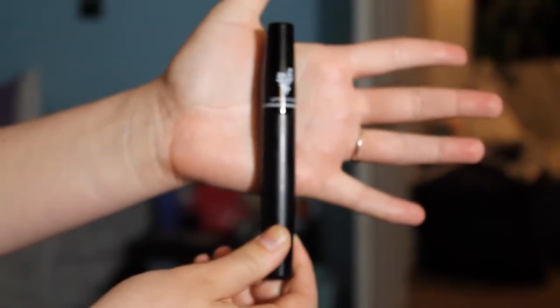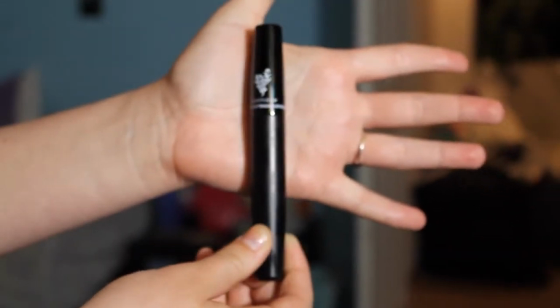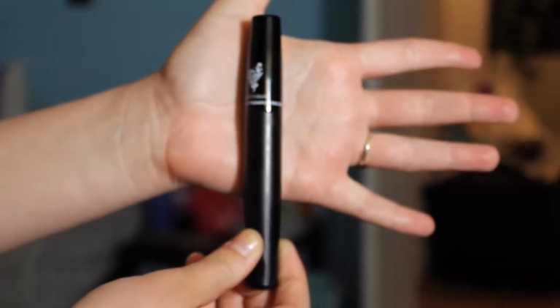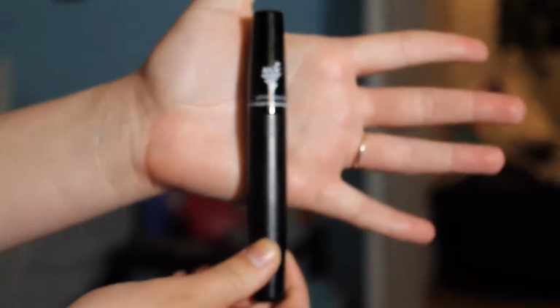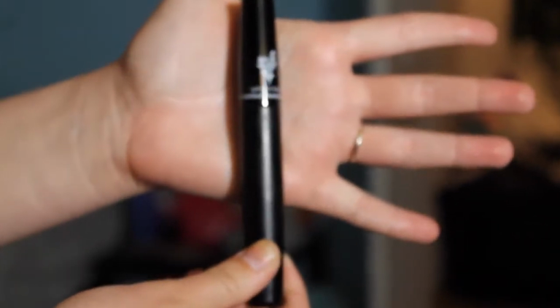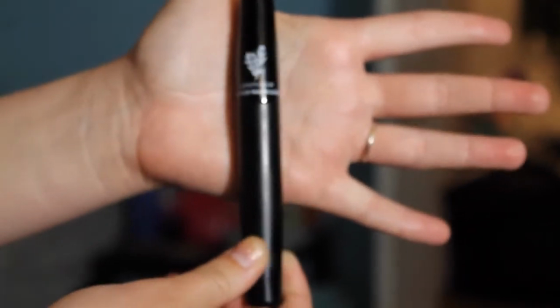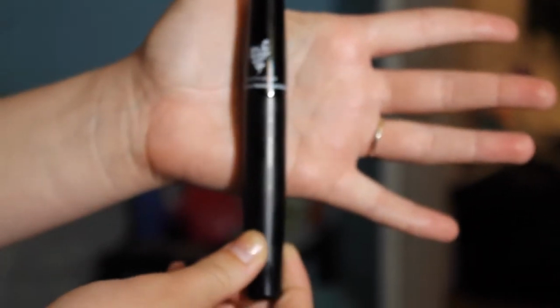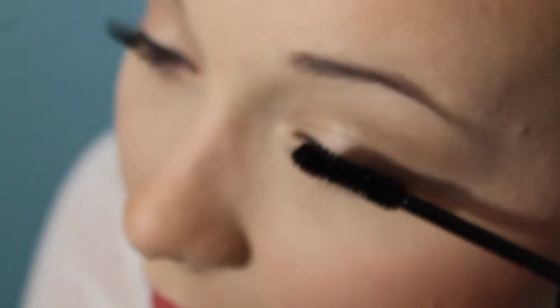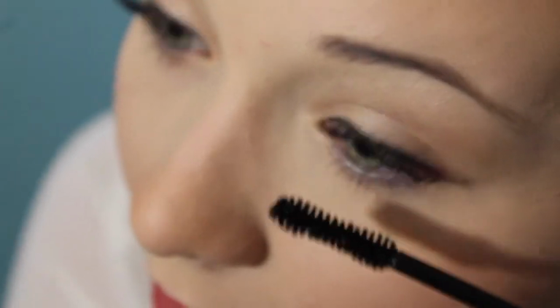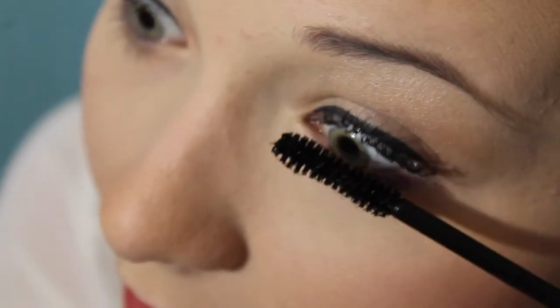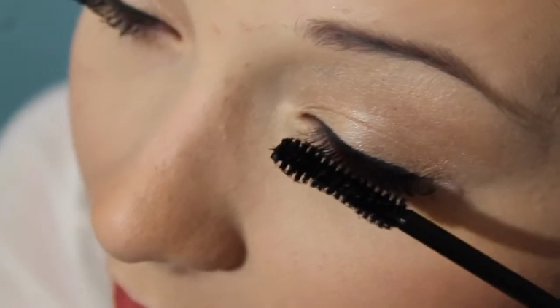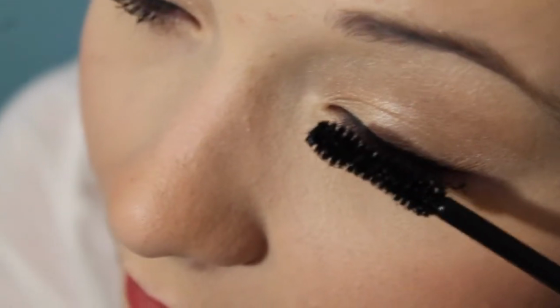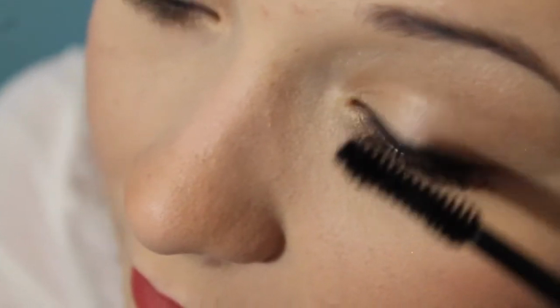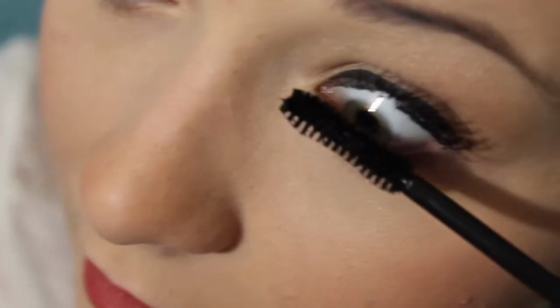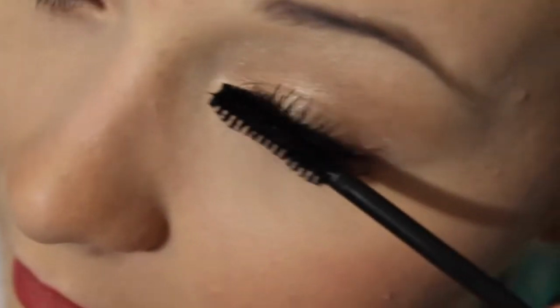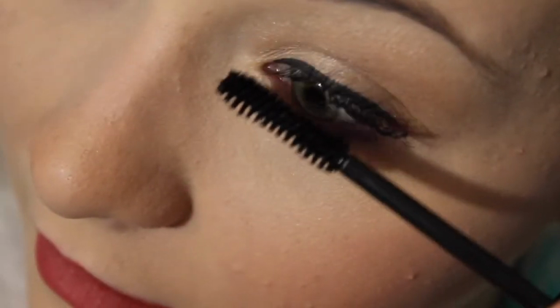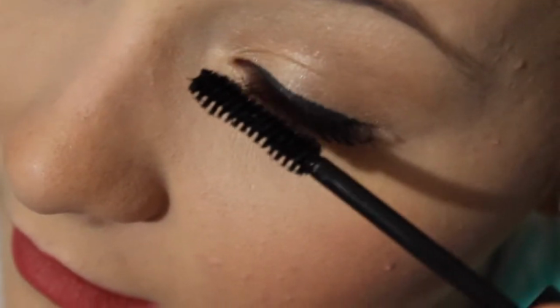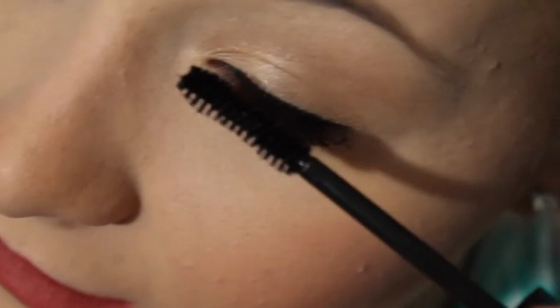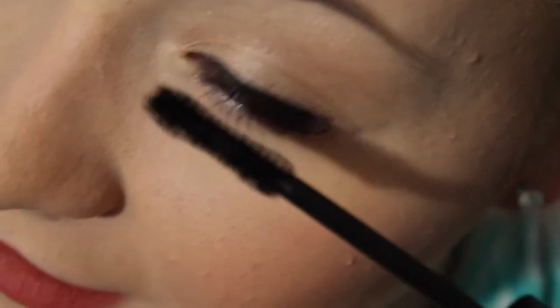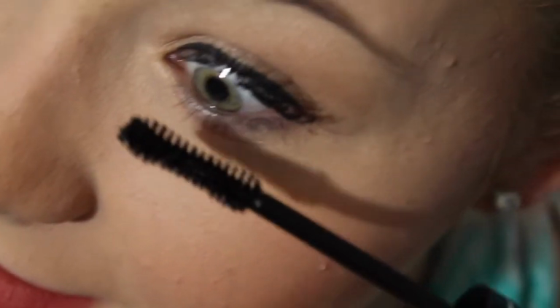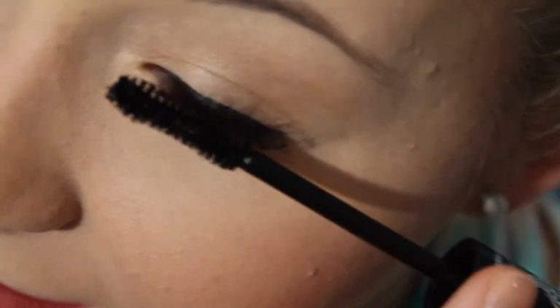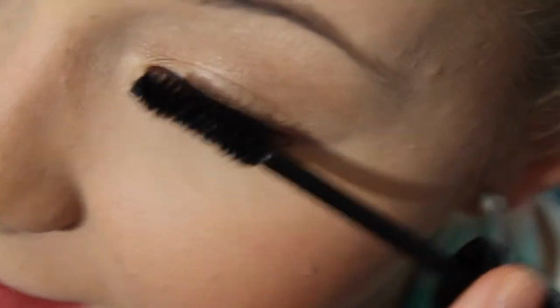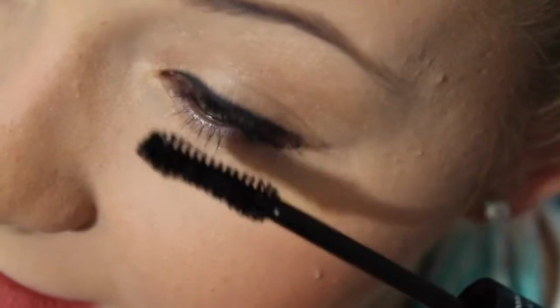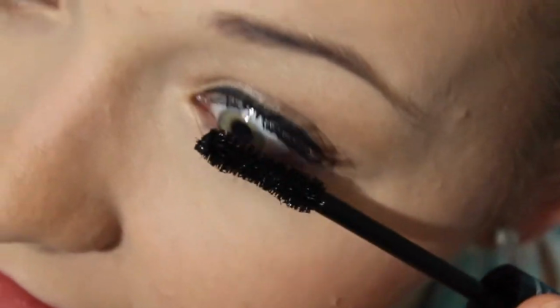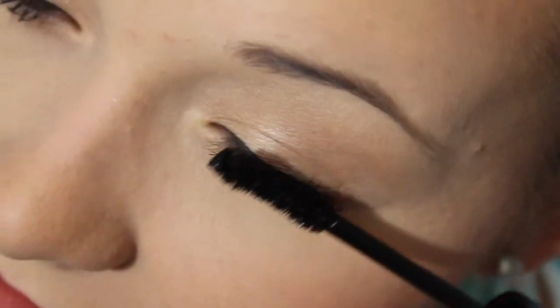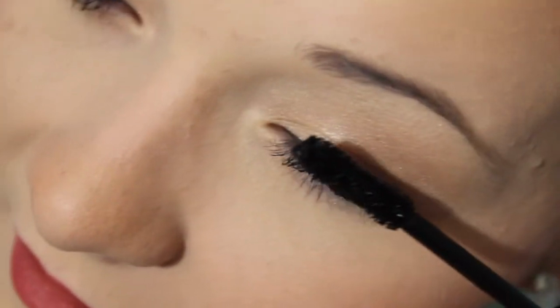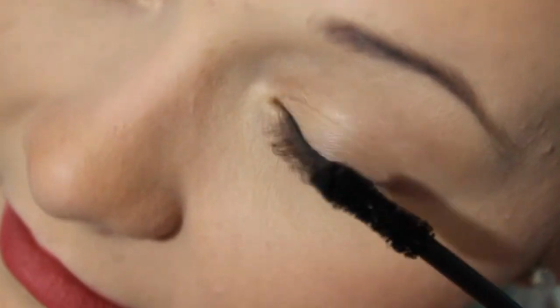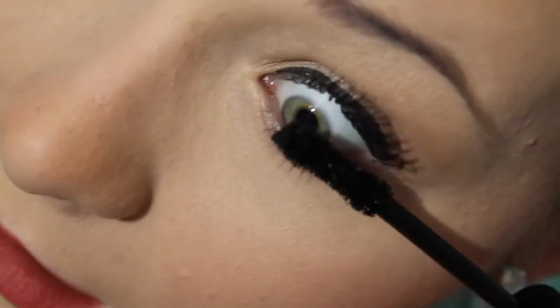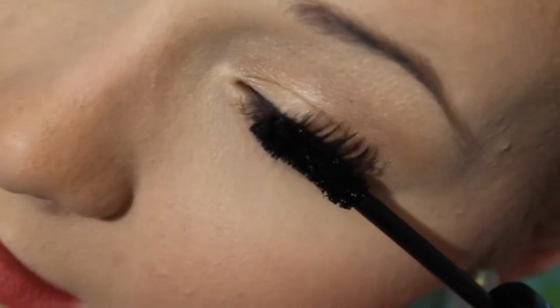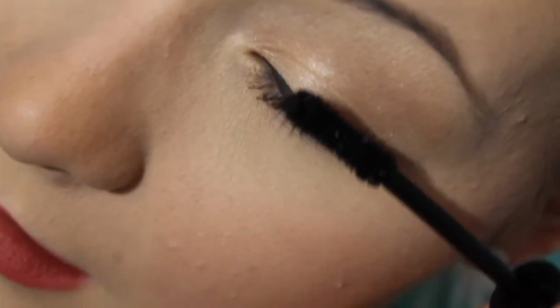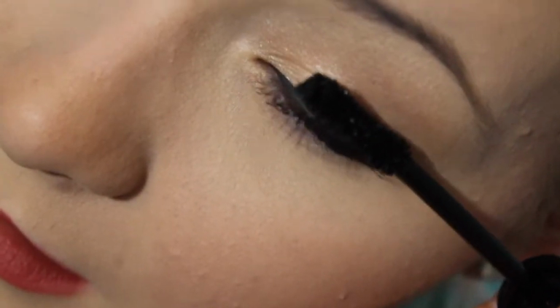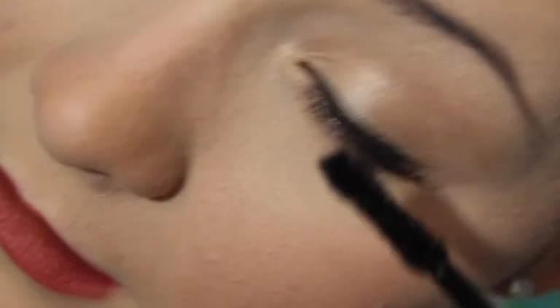Then you go back in with the transplanting gel and put that on top of the natural fibers. That just helps those fibers to stay in place all day.